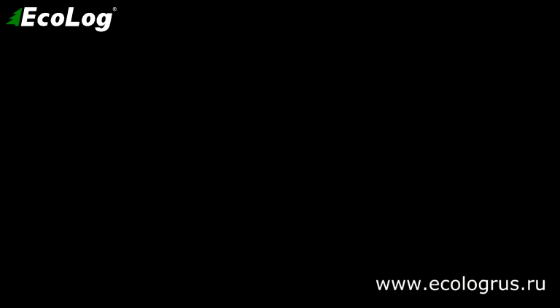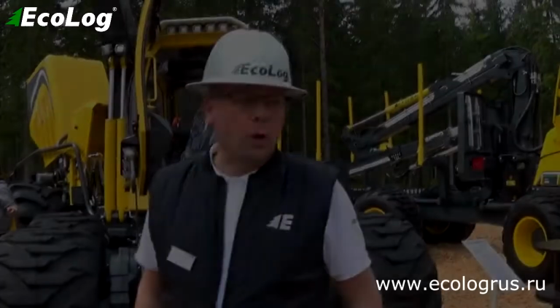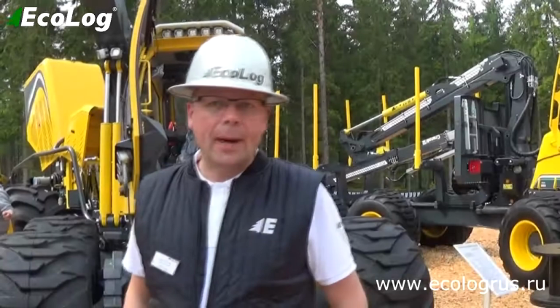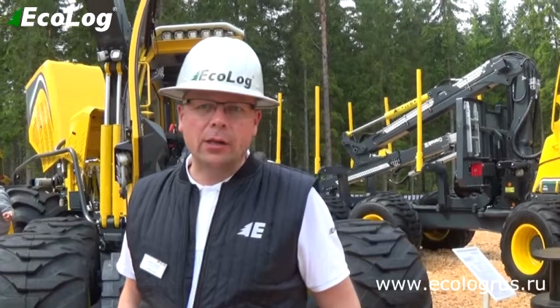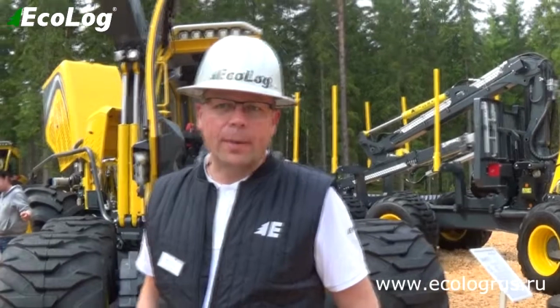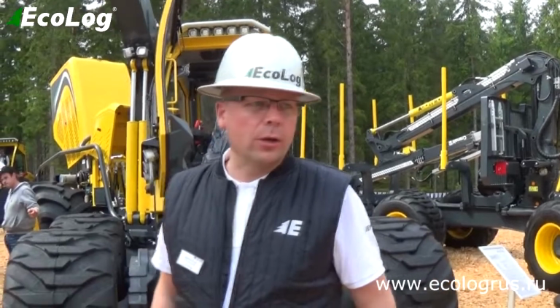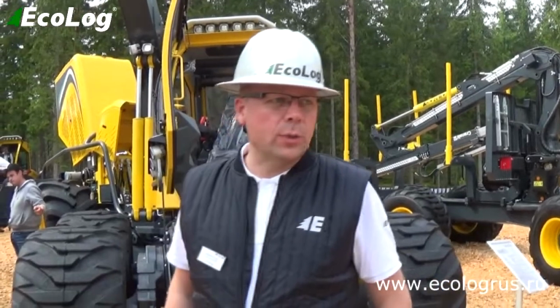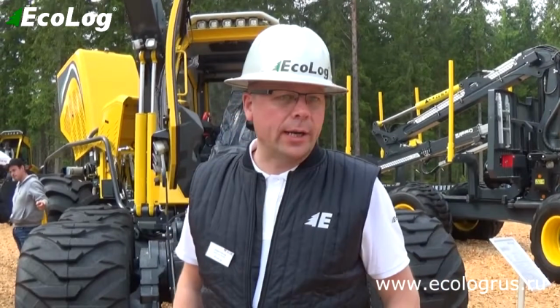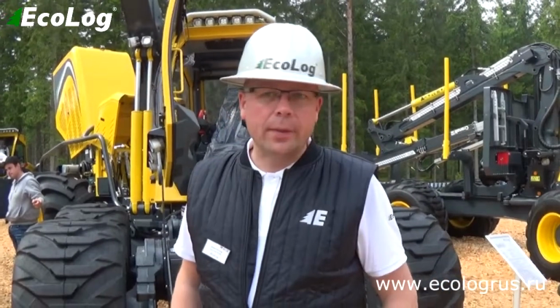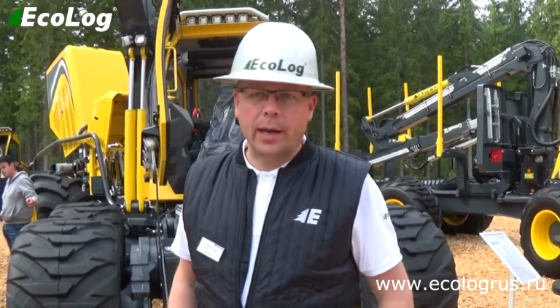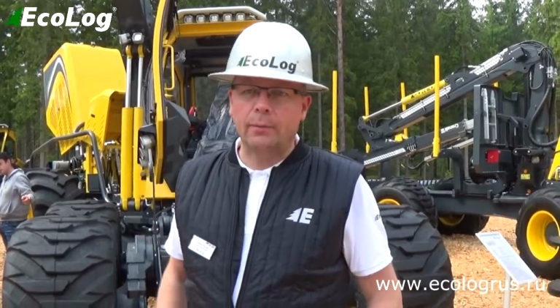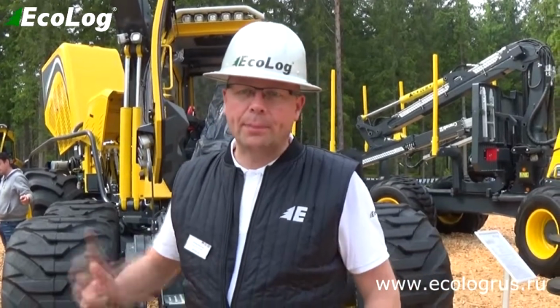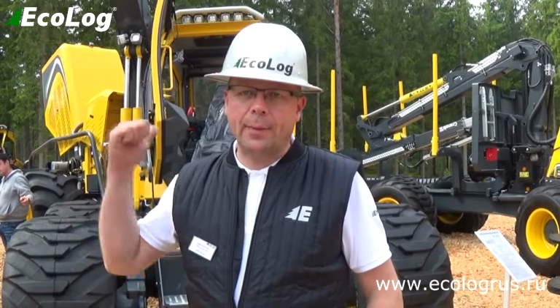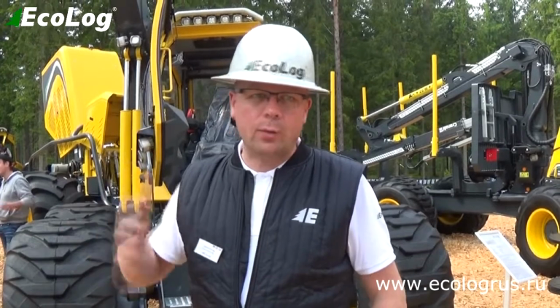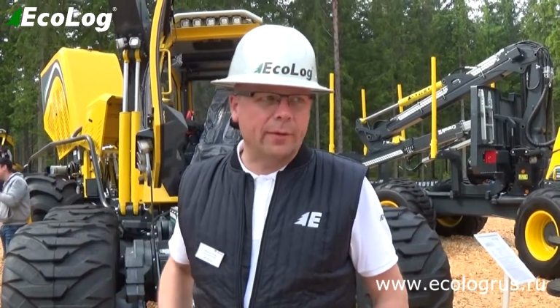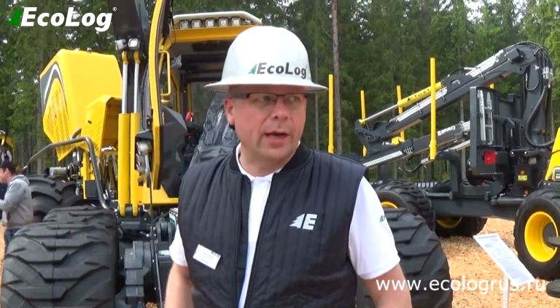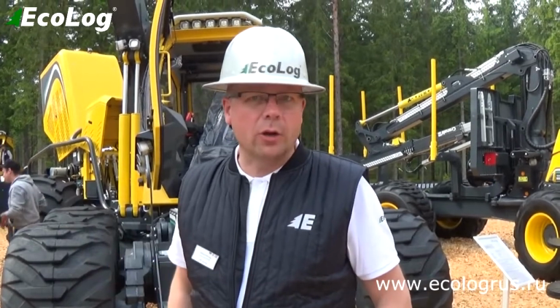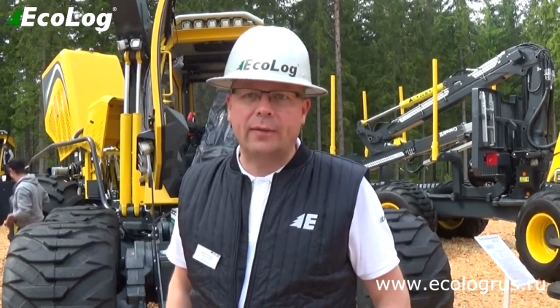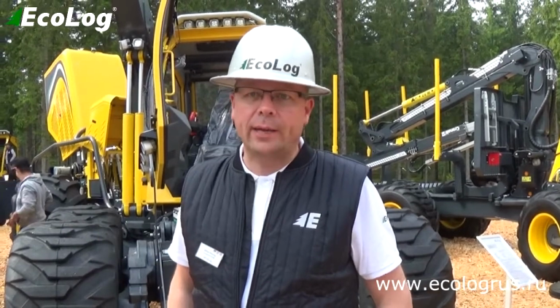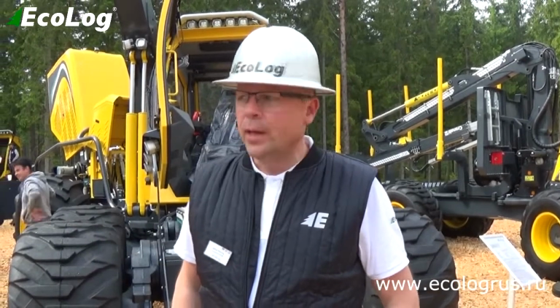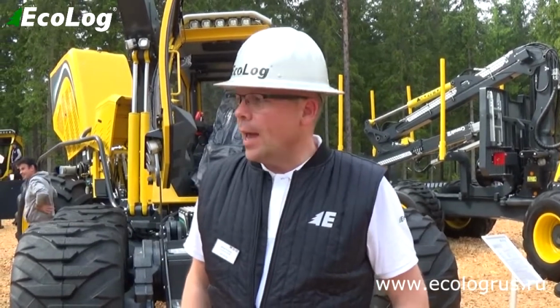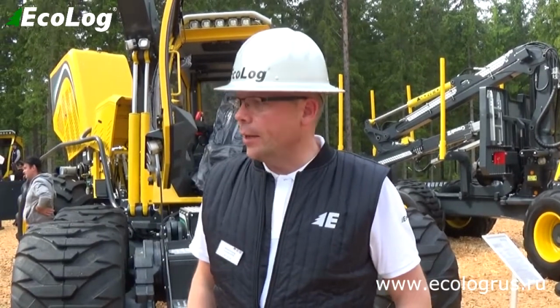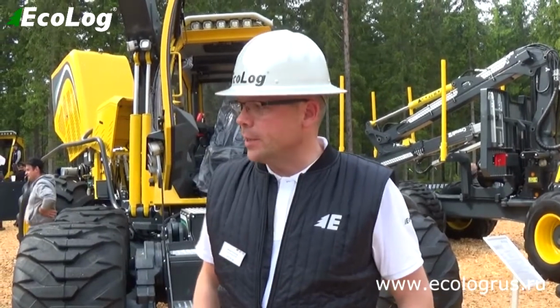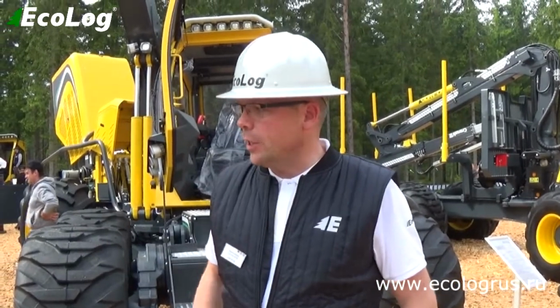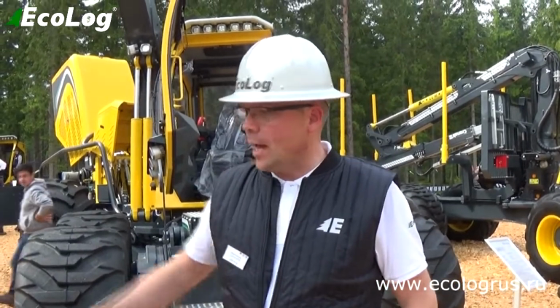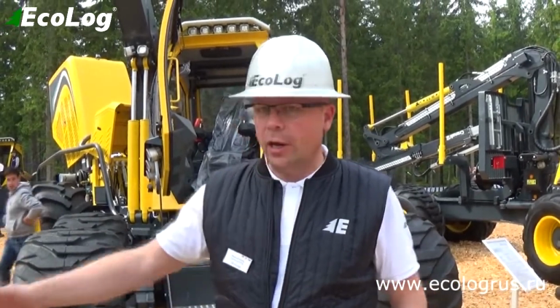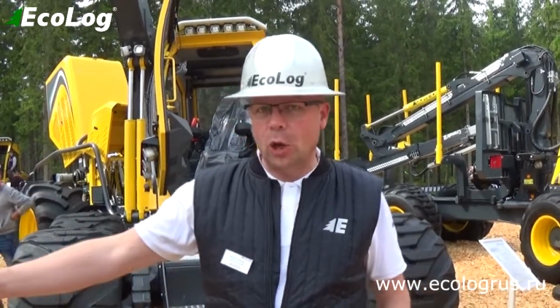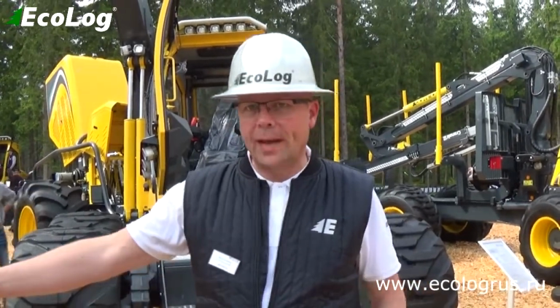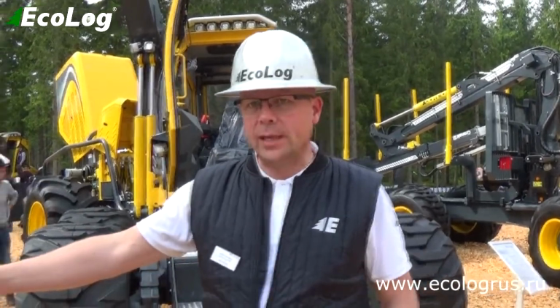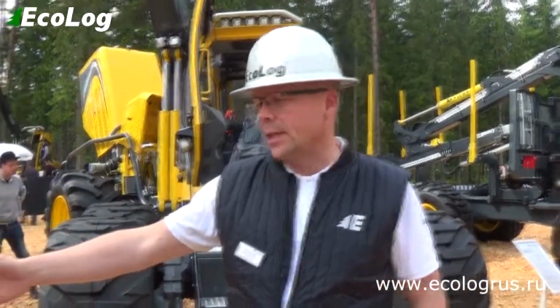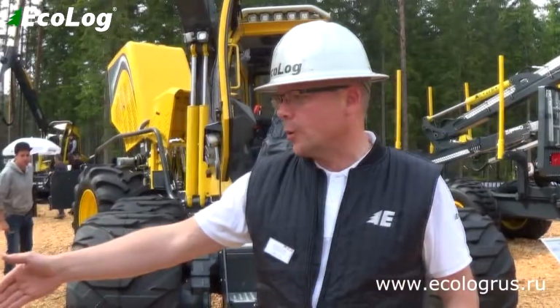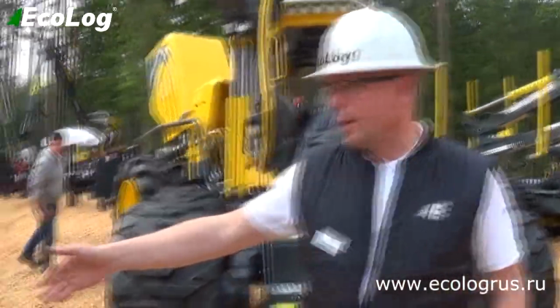Hello, I'm Michael from Ecolog in Sweden. Right behind me here we have the Ecolog 580, and on this machine we have a Logmax 6000.